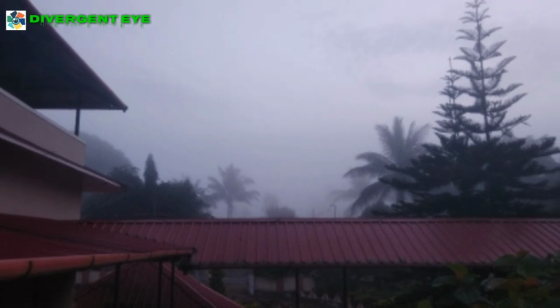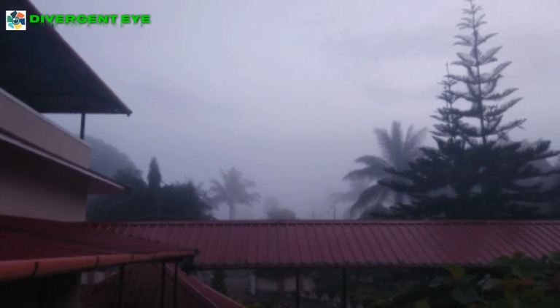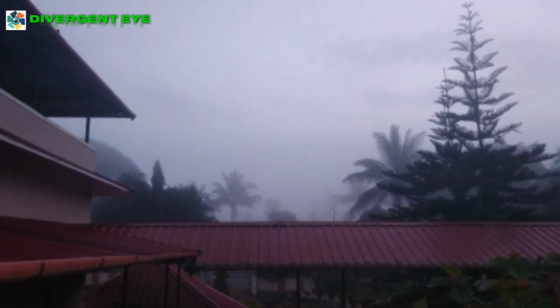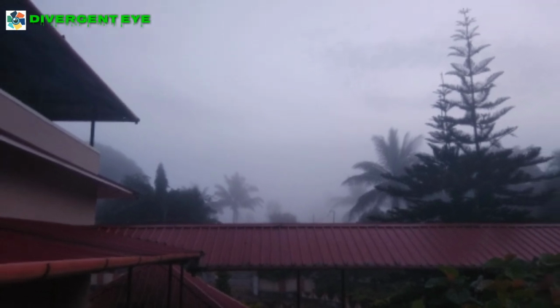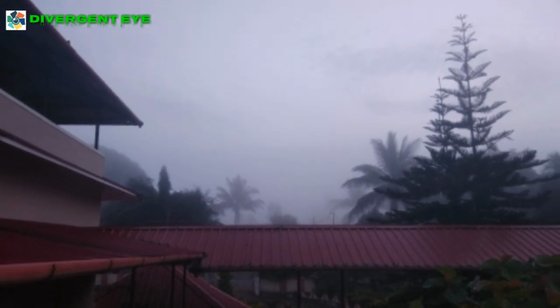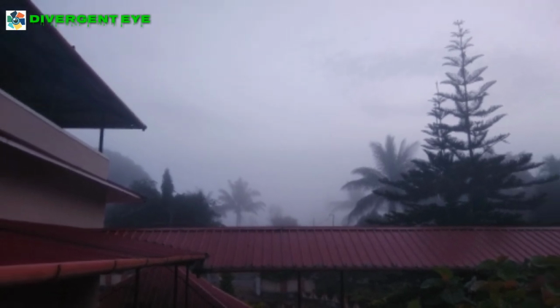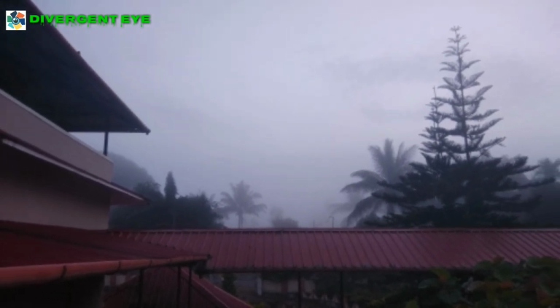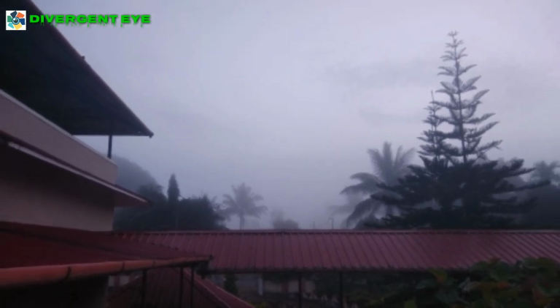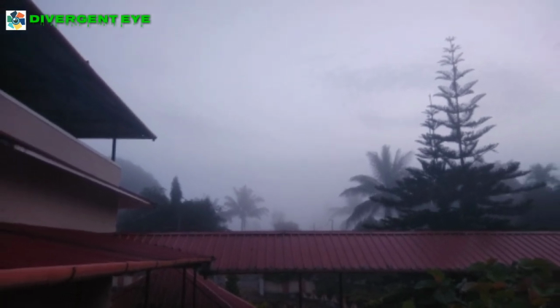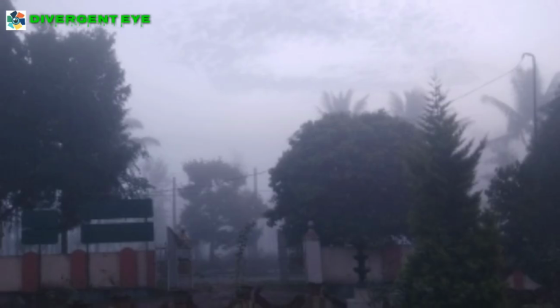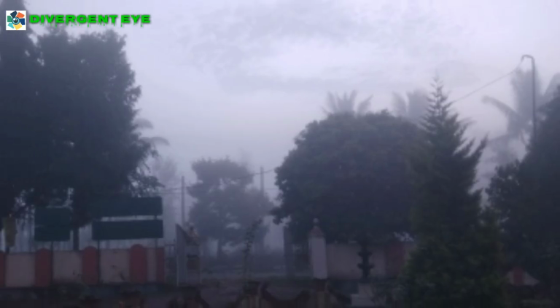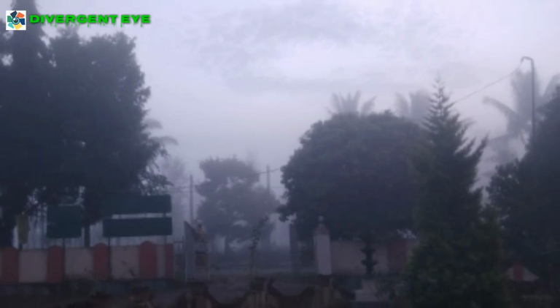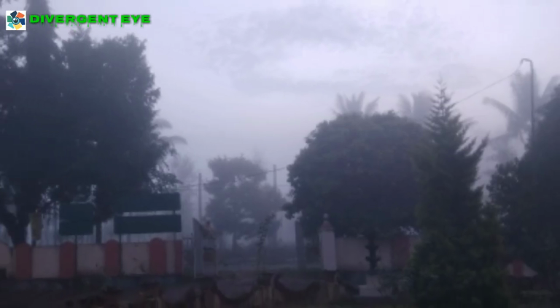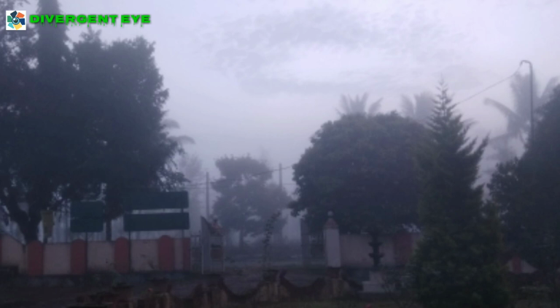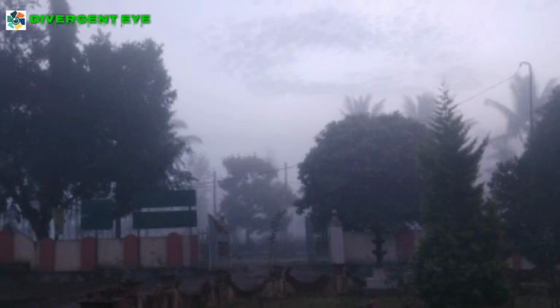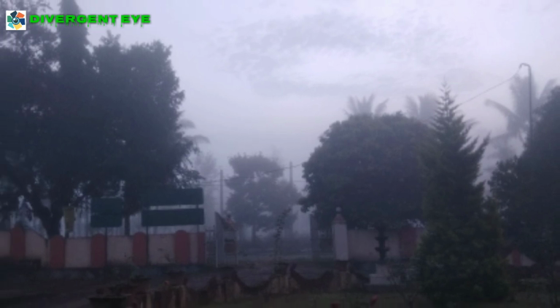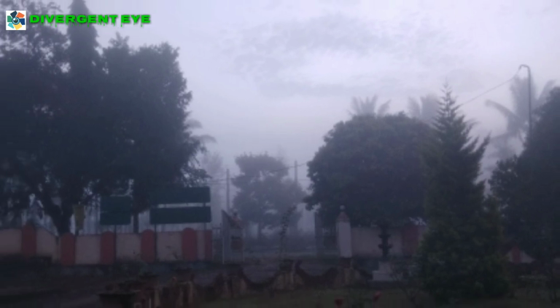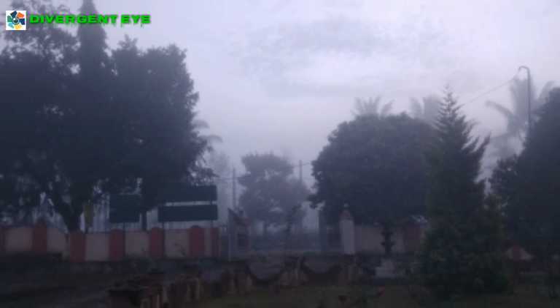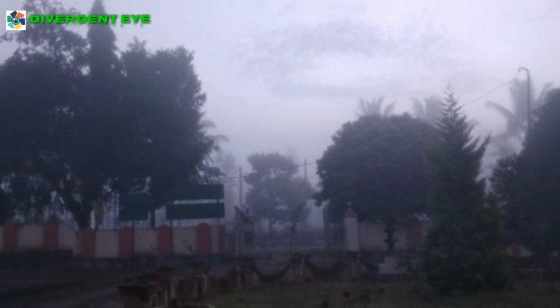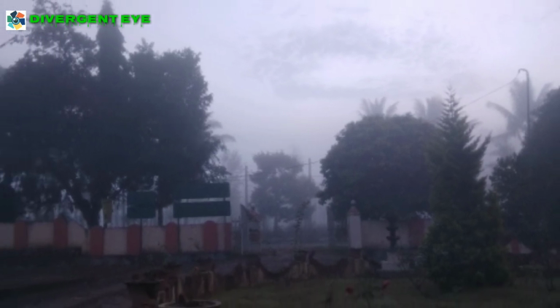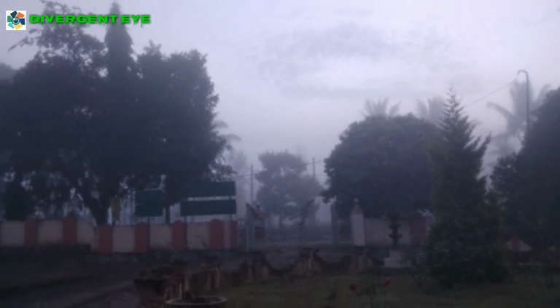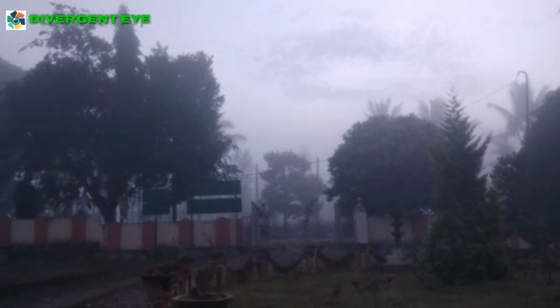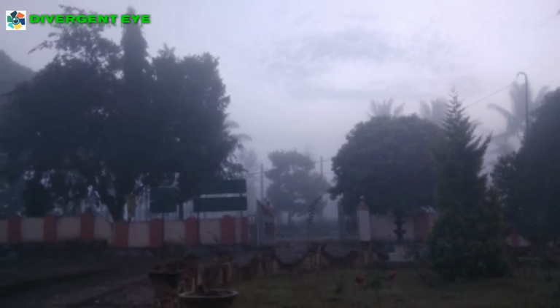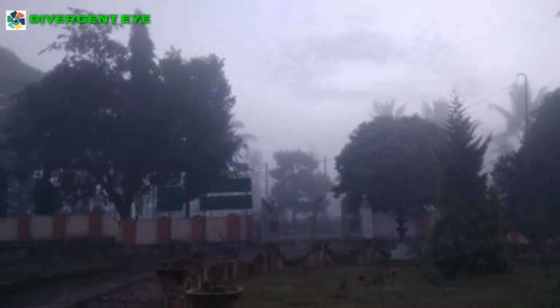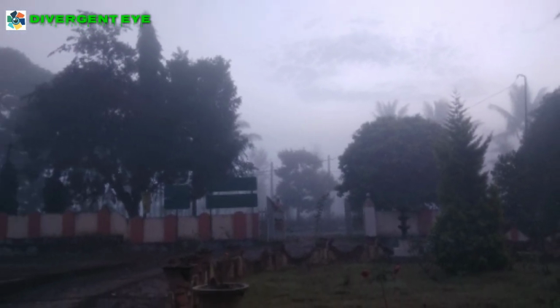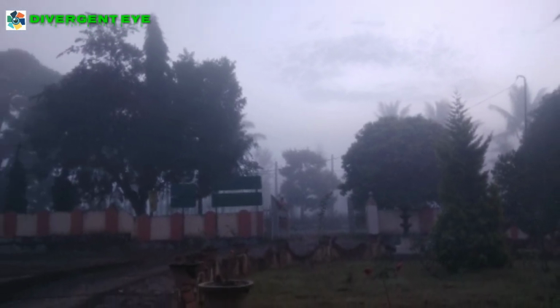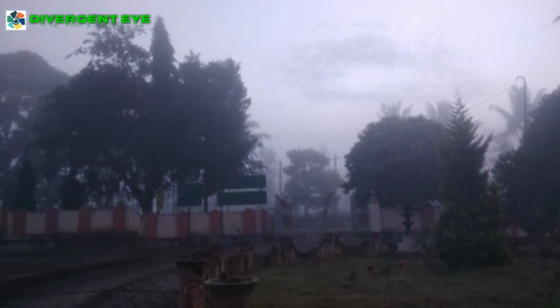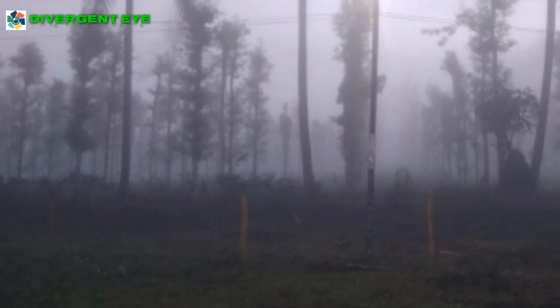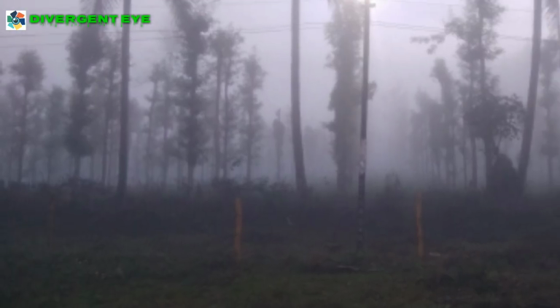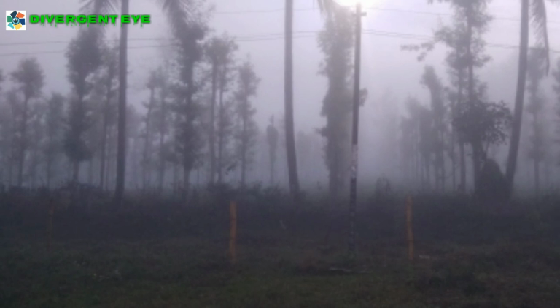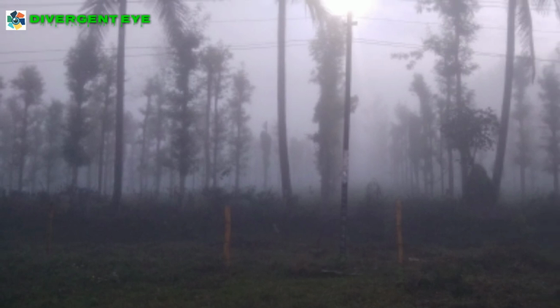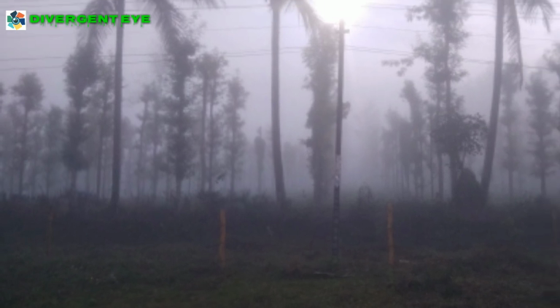We reached Vyanar early in the morning to attend a marriage function and with that heavy fog around us, it felt like heaven.